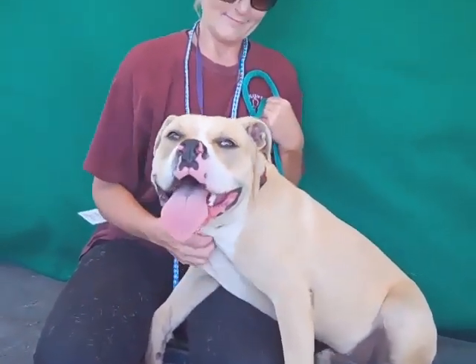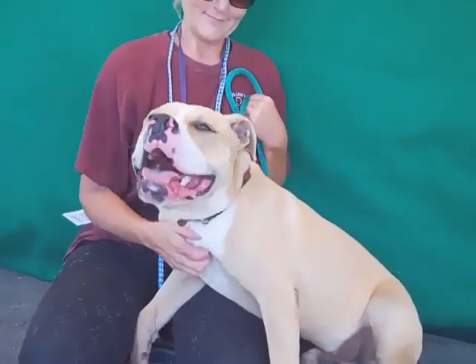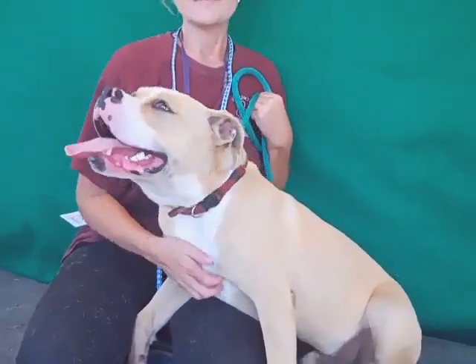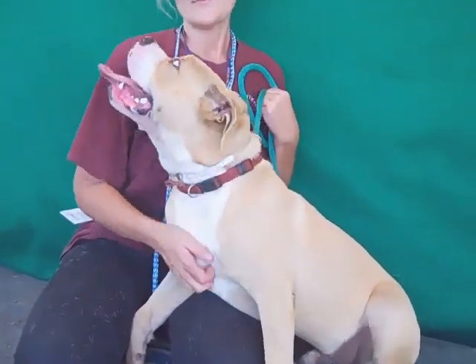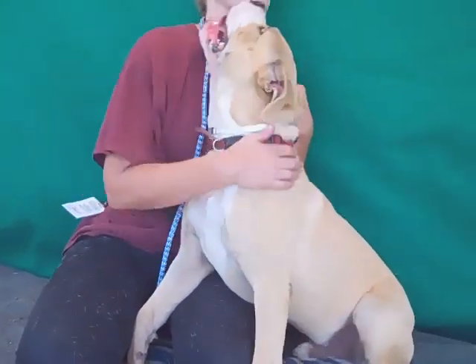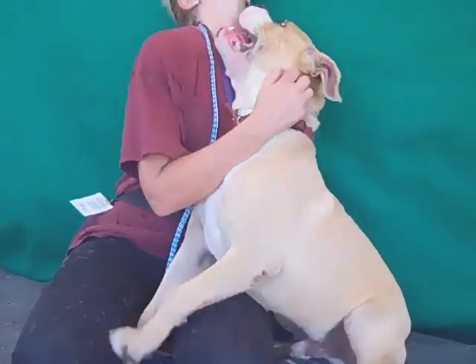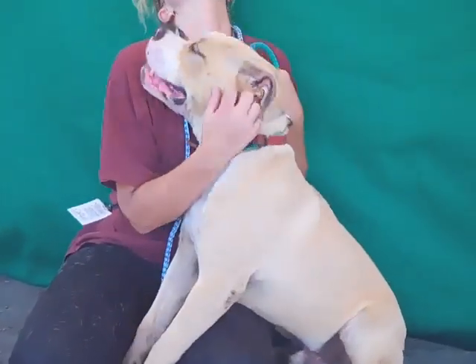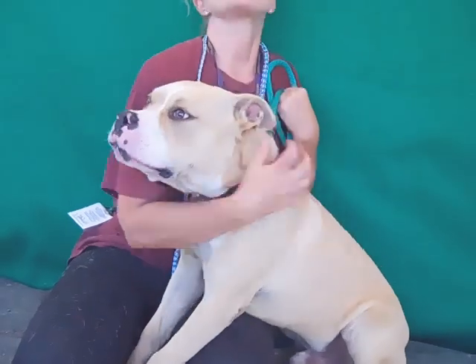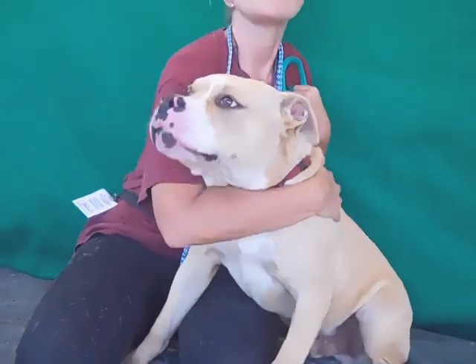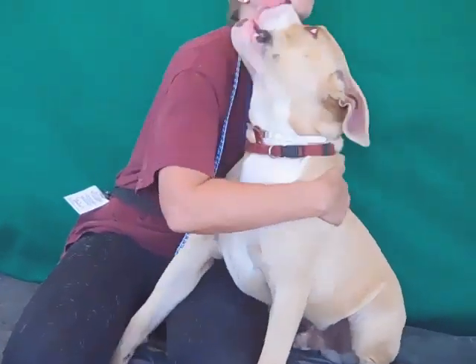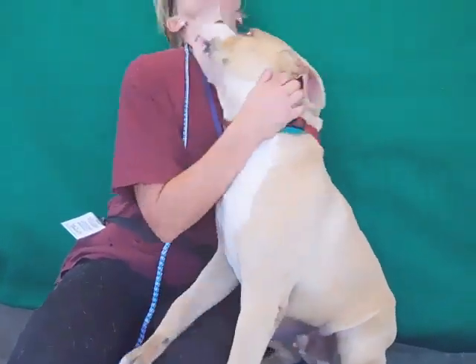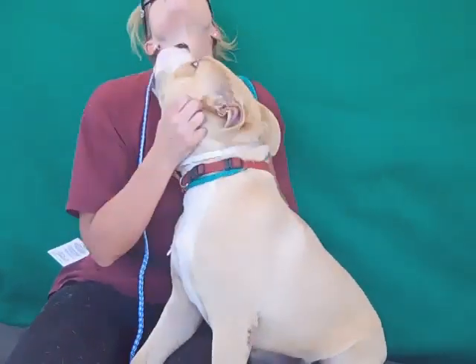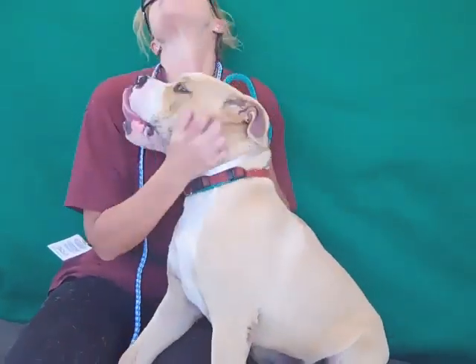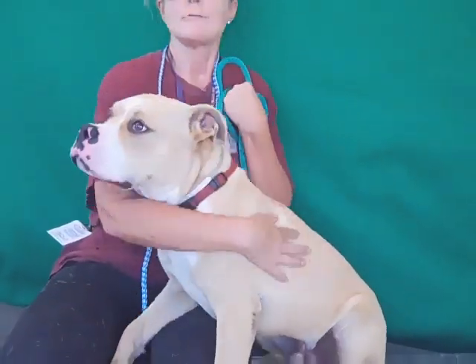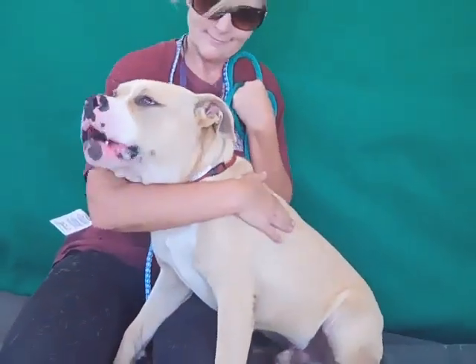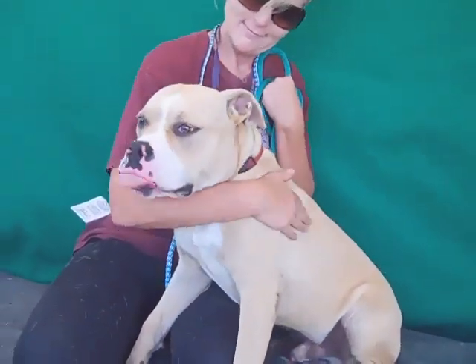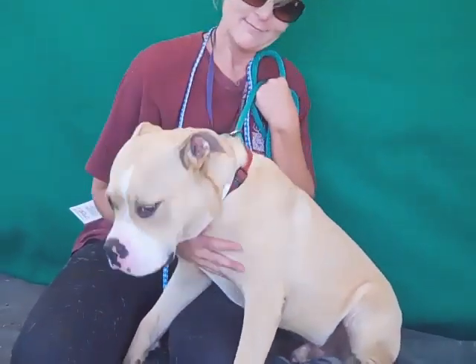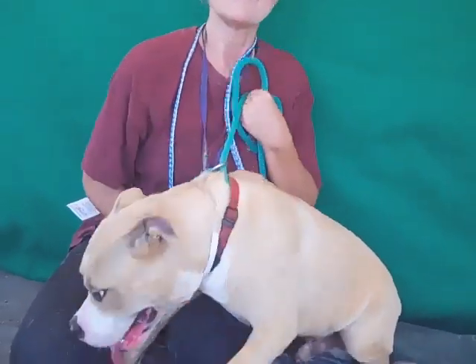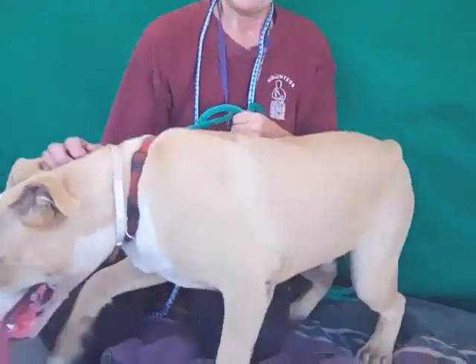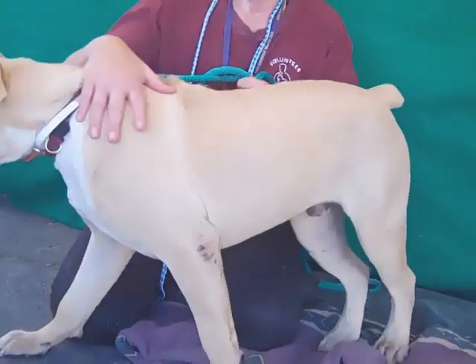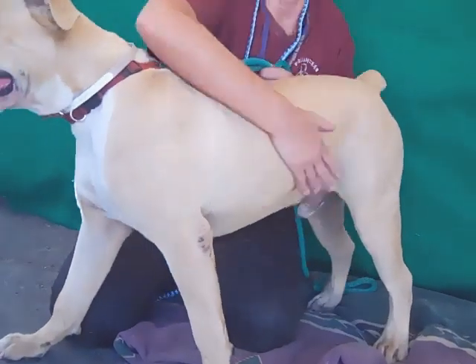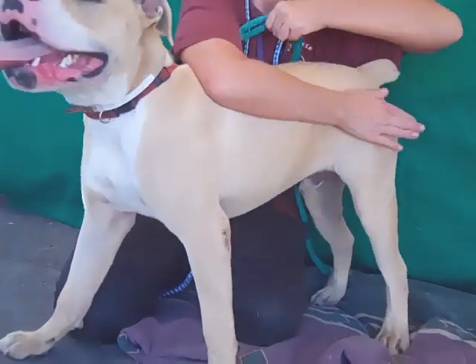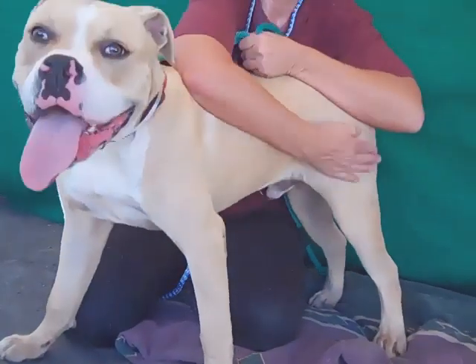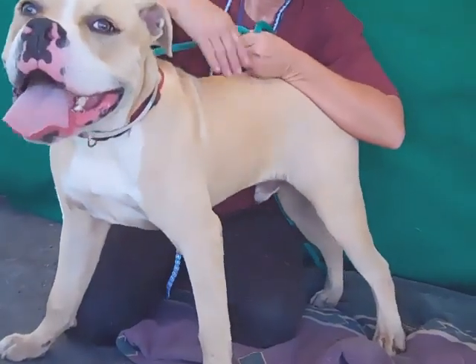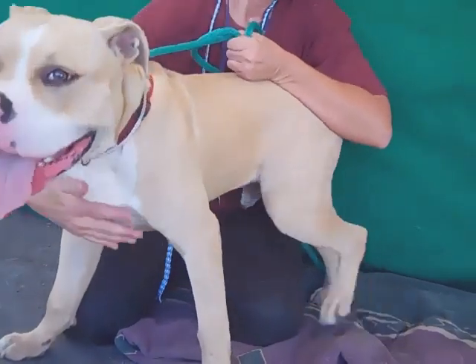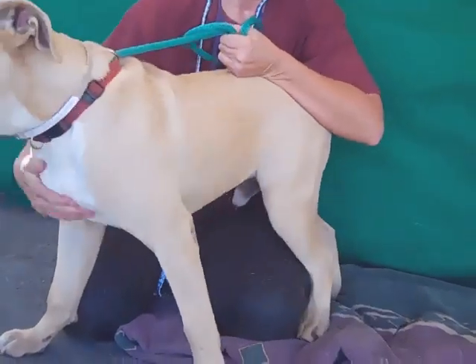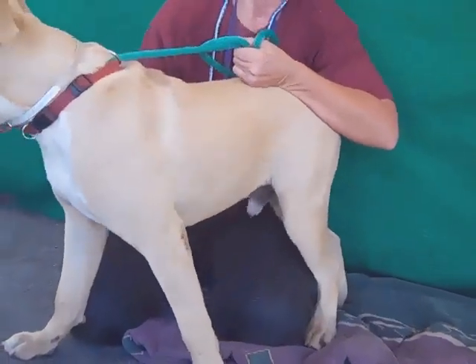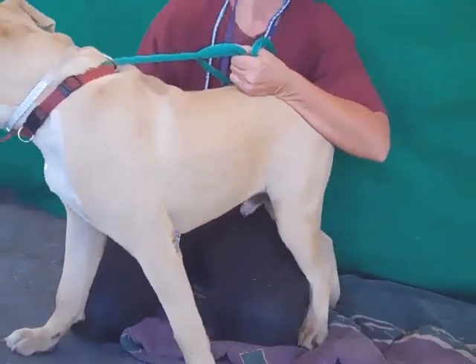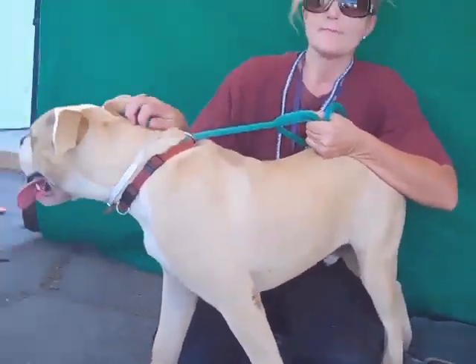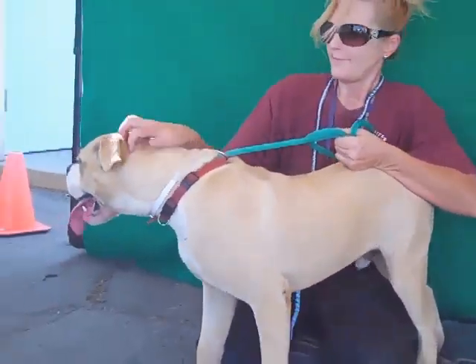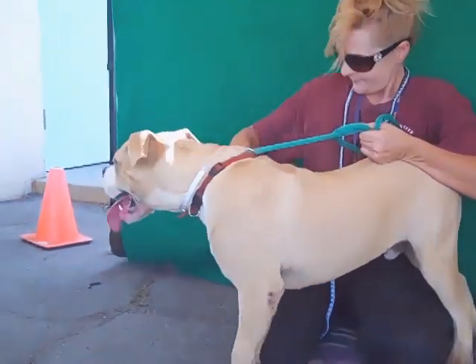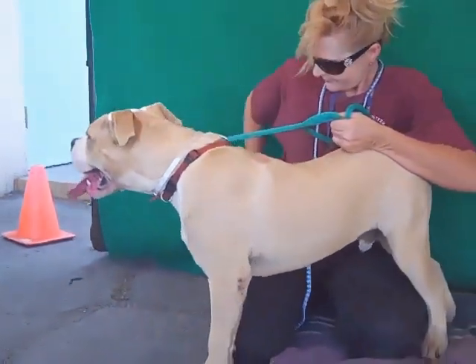He is about a year, maybe a year or two months old — he's really still just a puppy and he's got a lot of puppy energy in him too. He came in as a stray September 2nd from West Covina, and he weighs 48 gorgeous pounds.